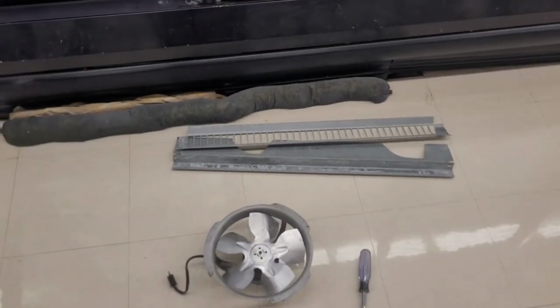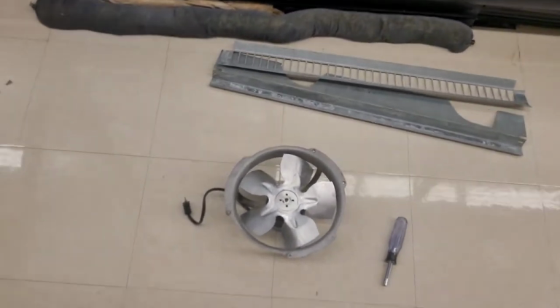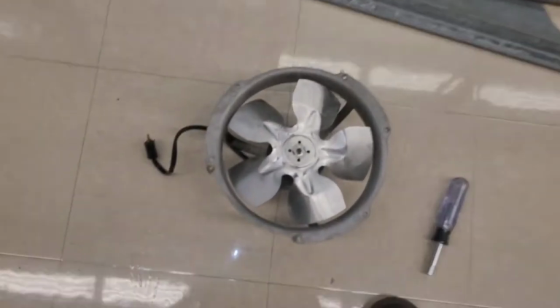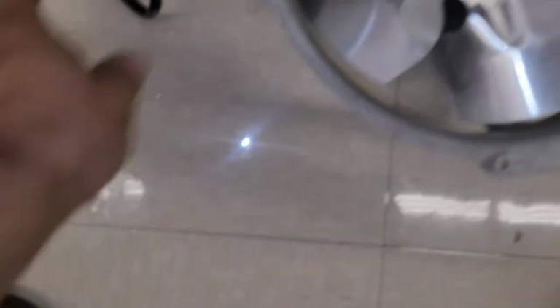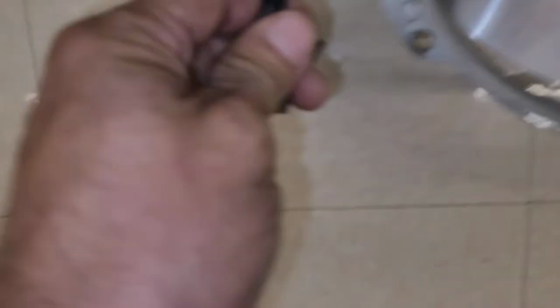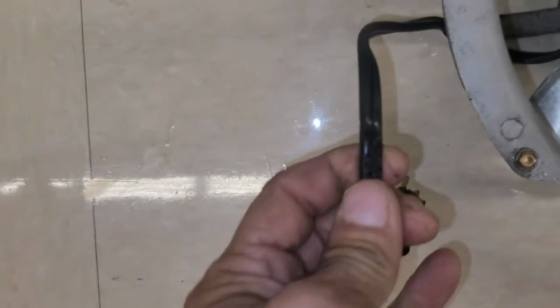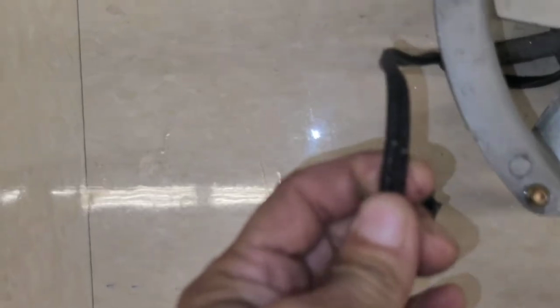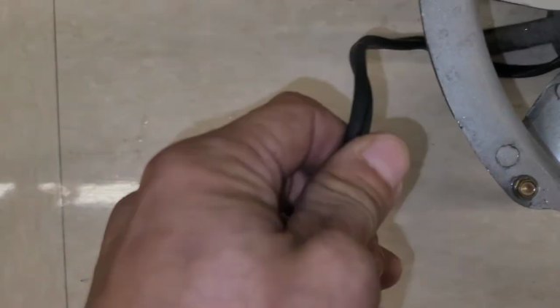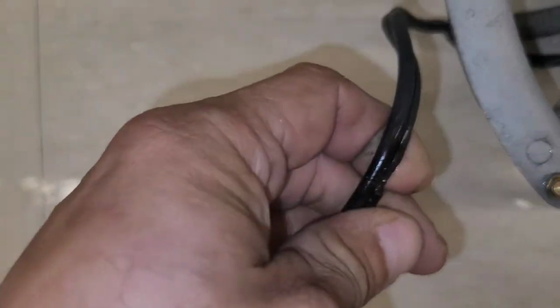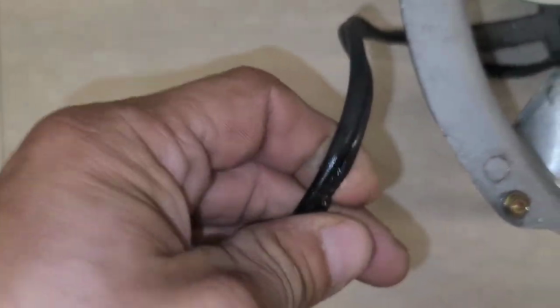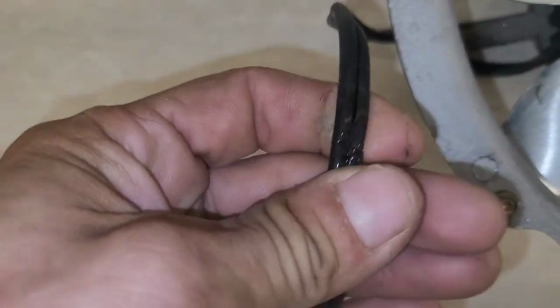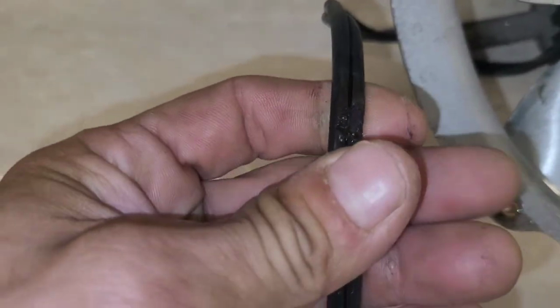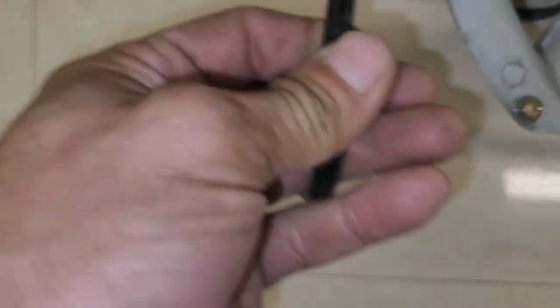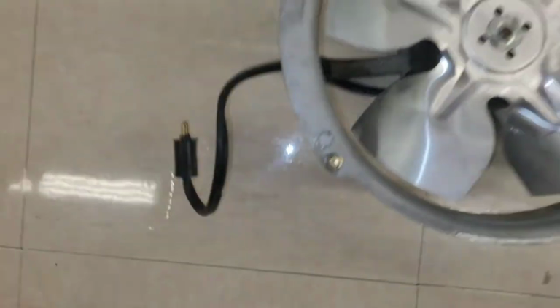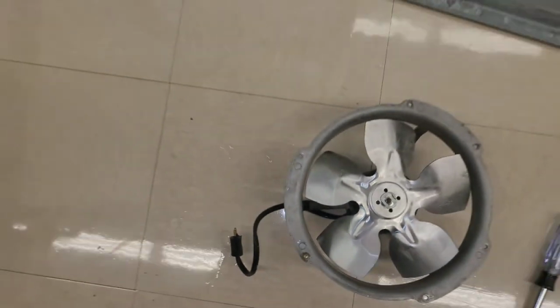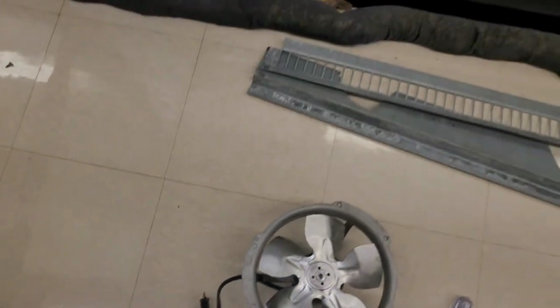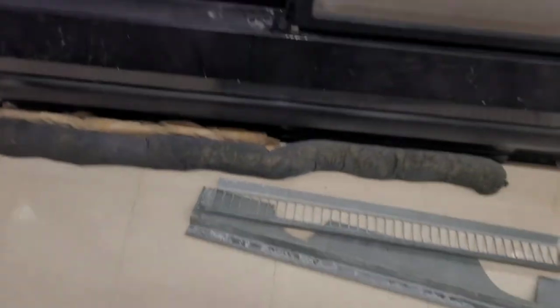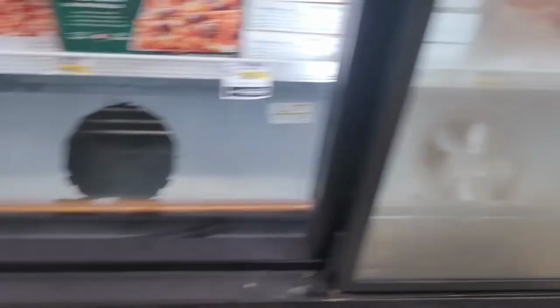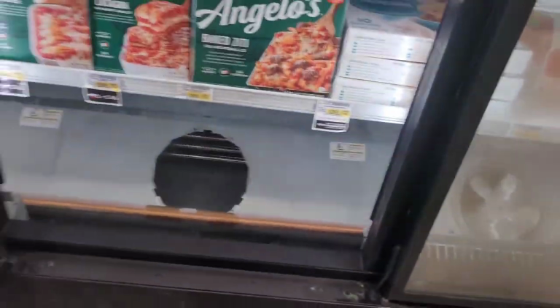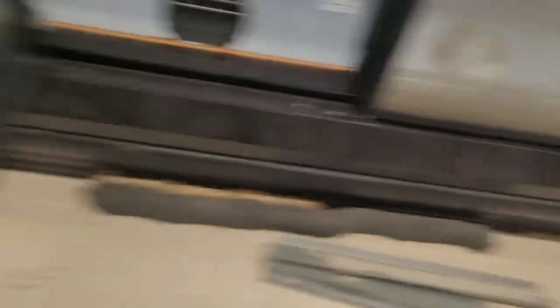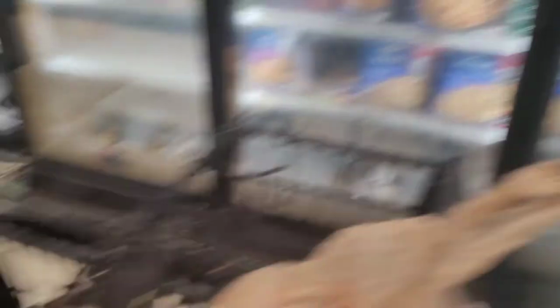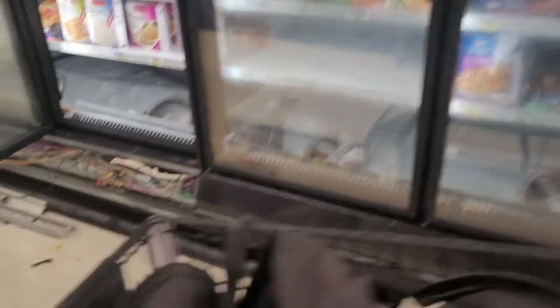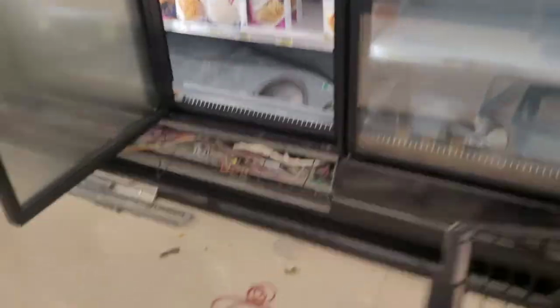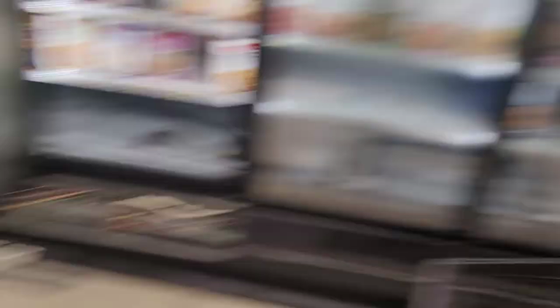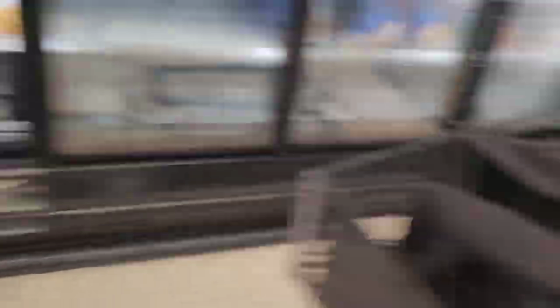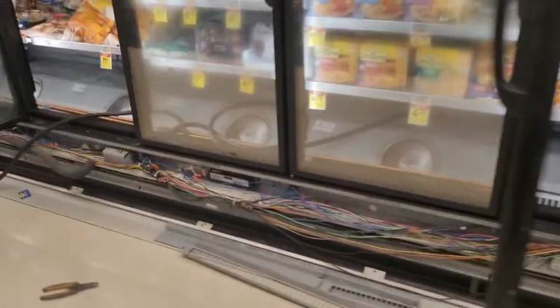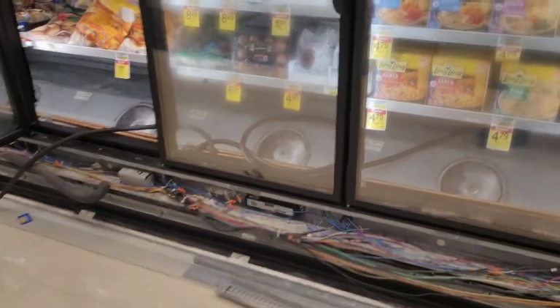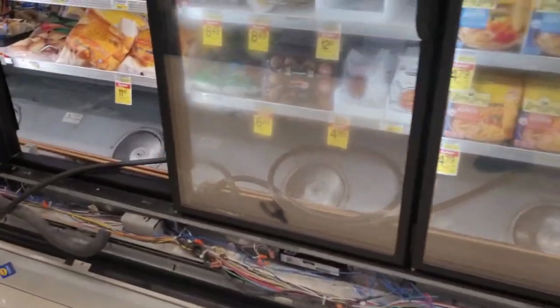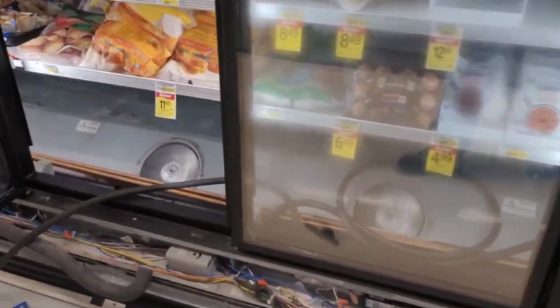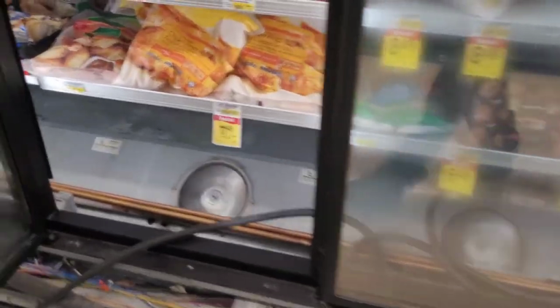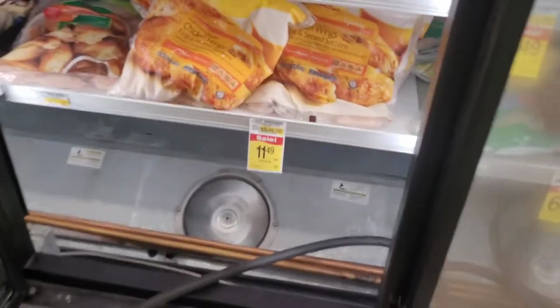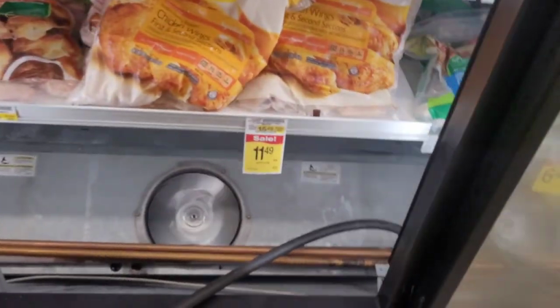Here we have the cause — the failure, the short. Took it out of the circuit. As I said, these two are connected together on the same breaker. Repowered it, and now I have fans.